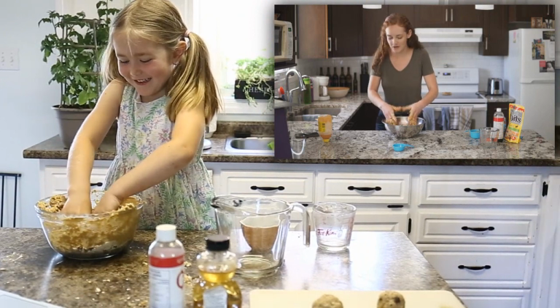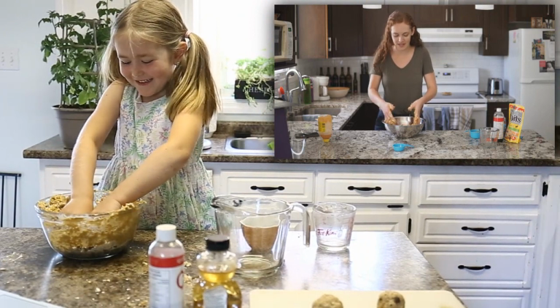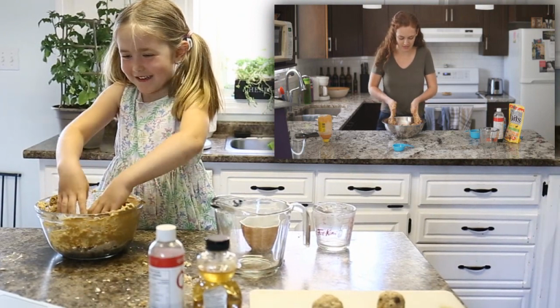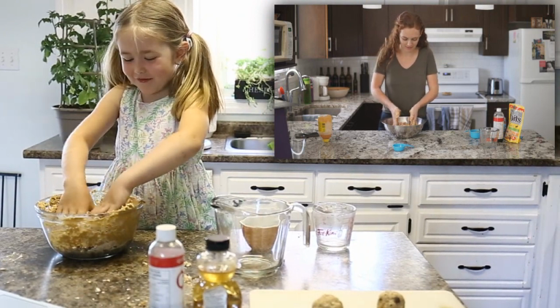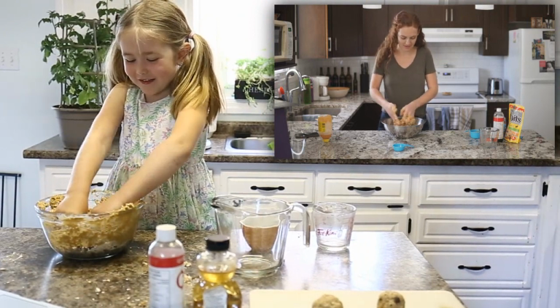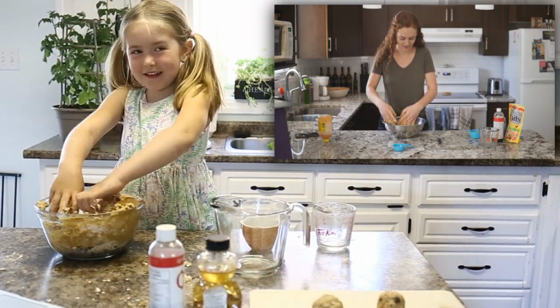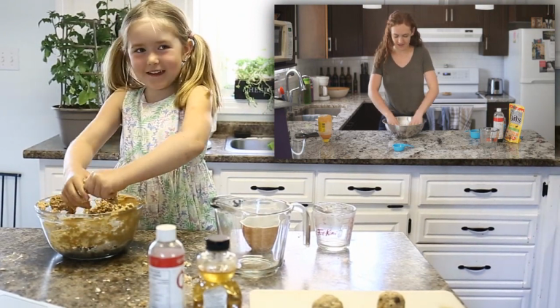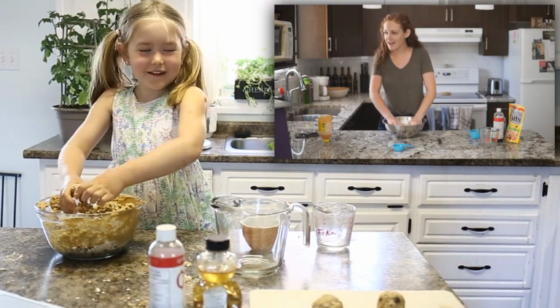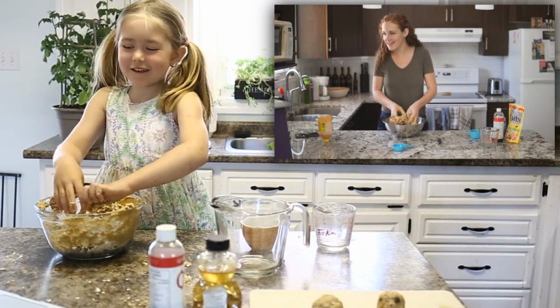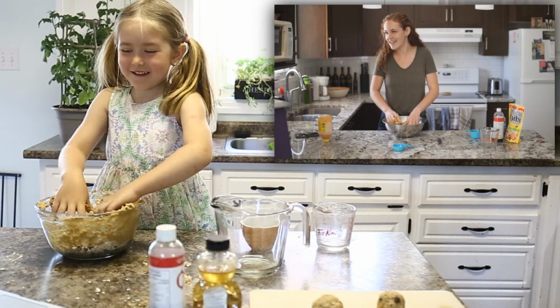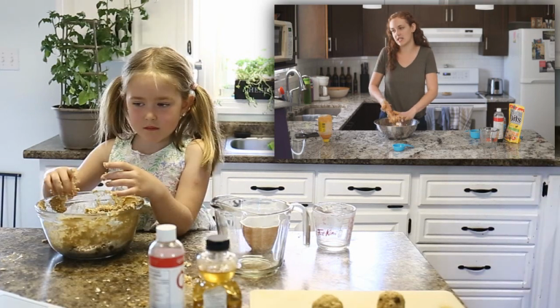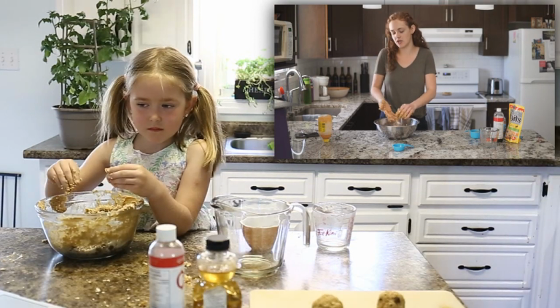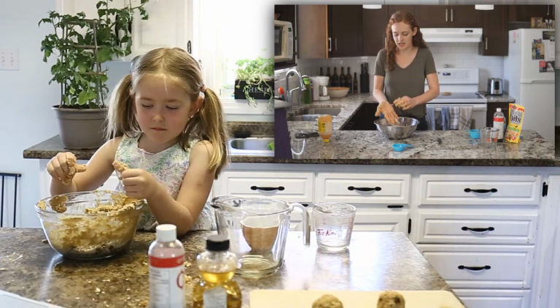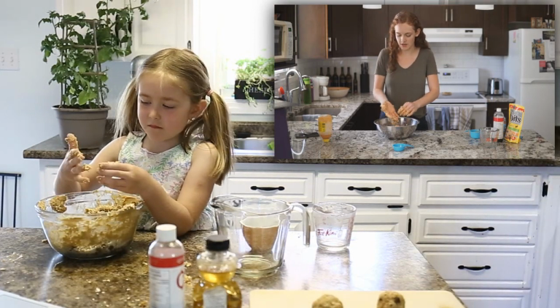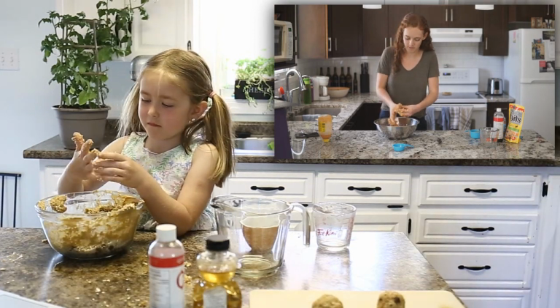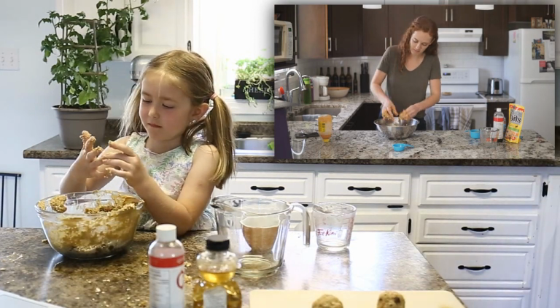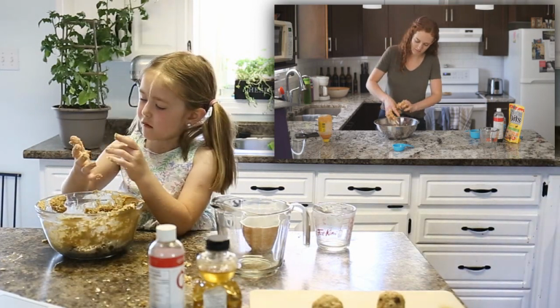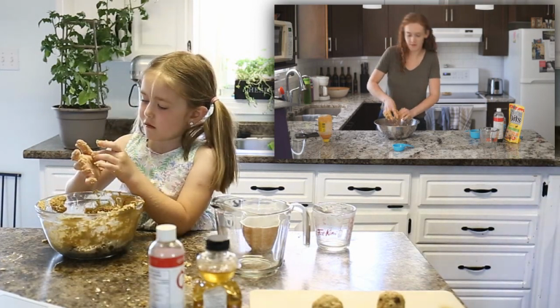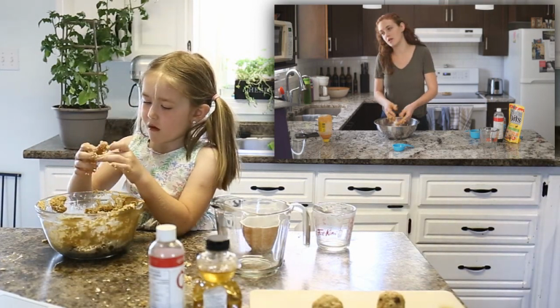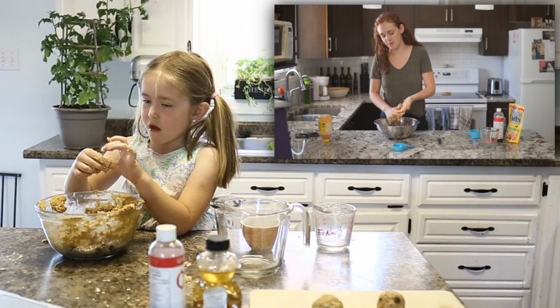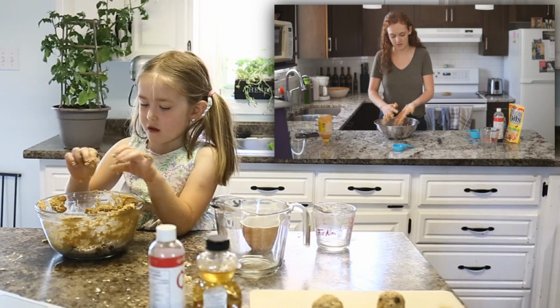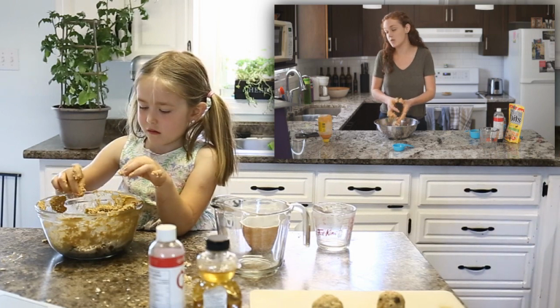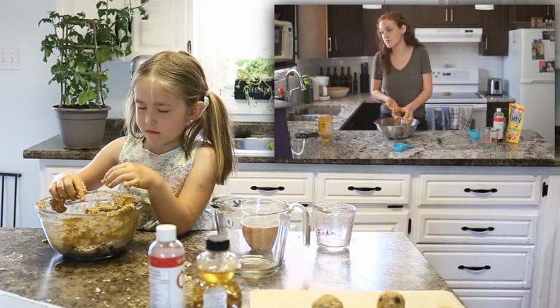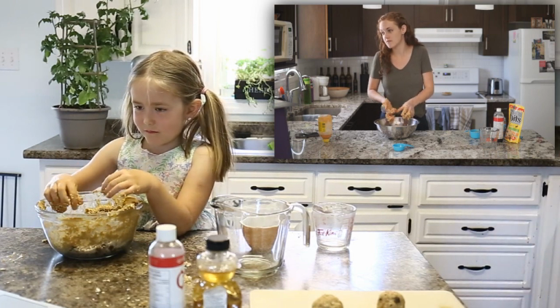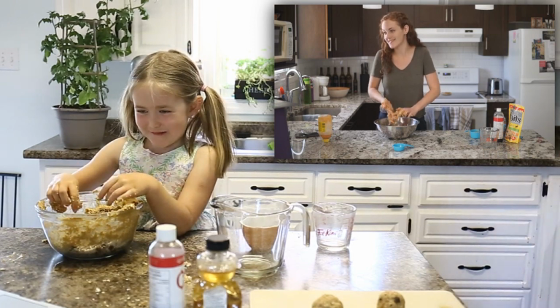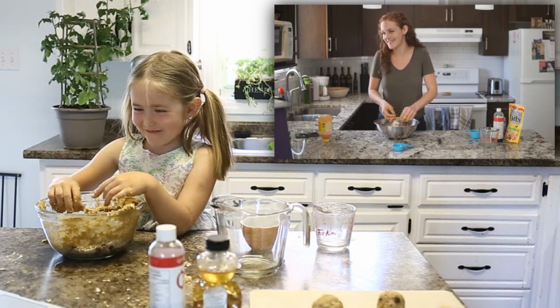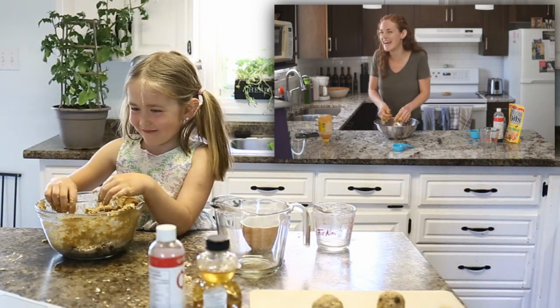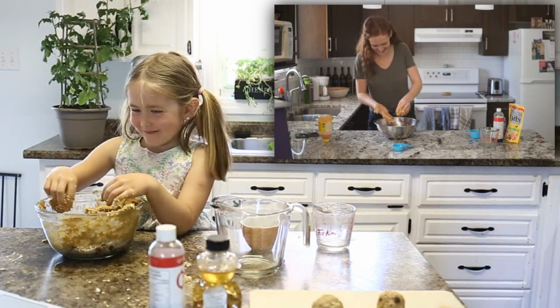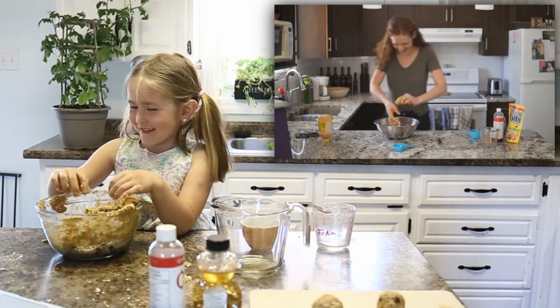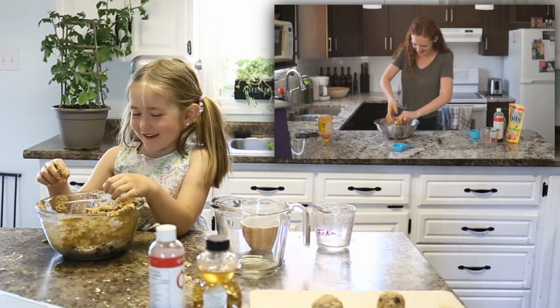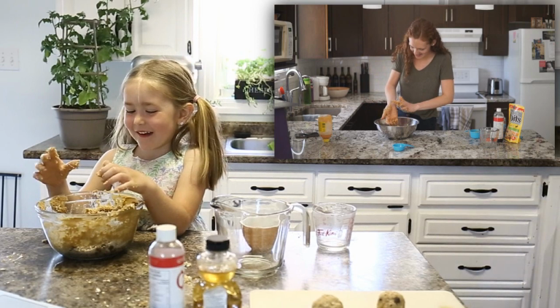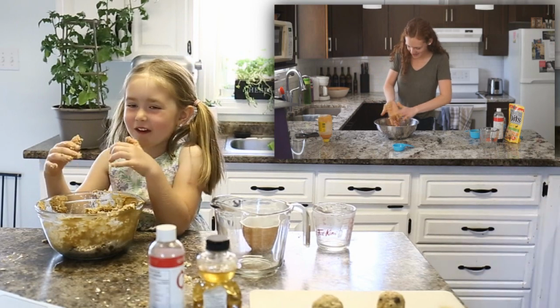What does it feel like to you? It feels kind of like a cookie. I will just get the kitchen dirty. We'll clean it later, right? Mm-hmm. Well, you won't clean my kitchen — unless you want to. No way. Never. No.